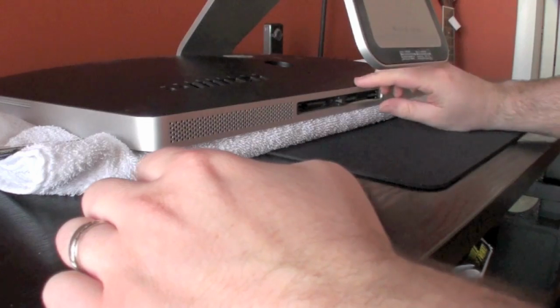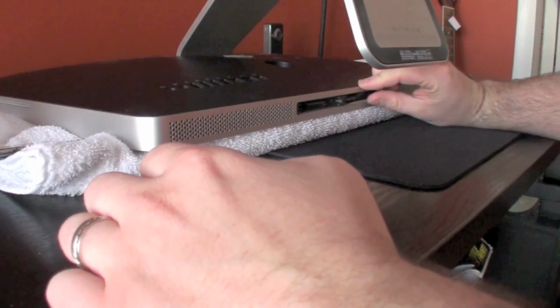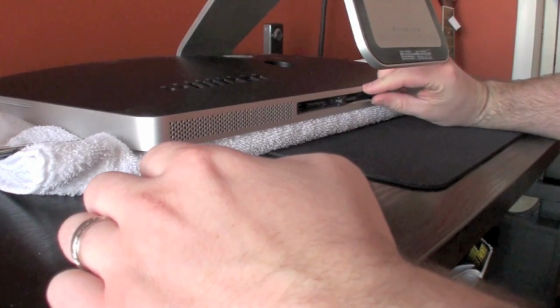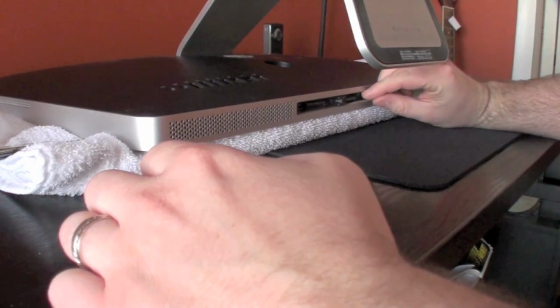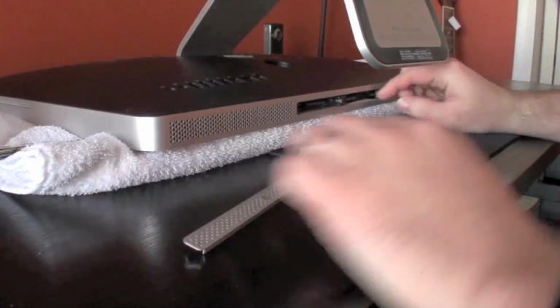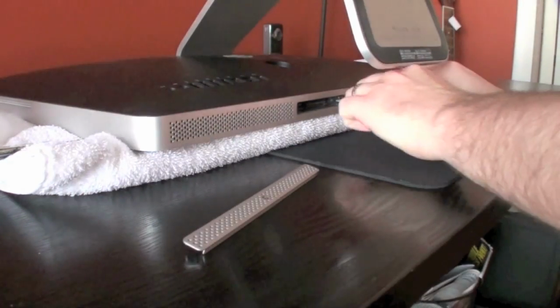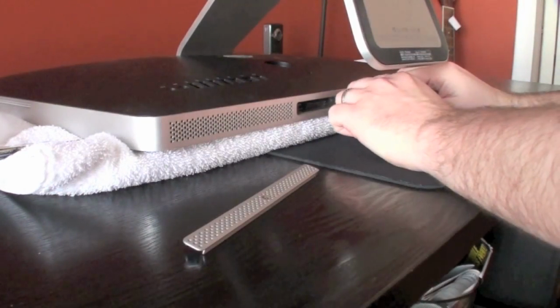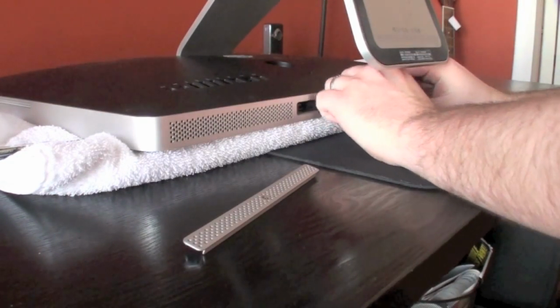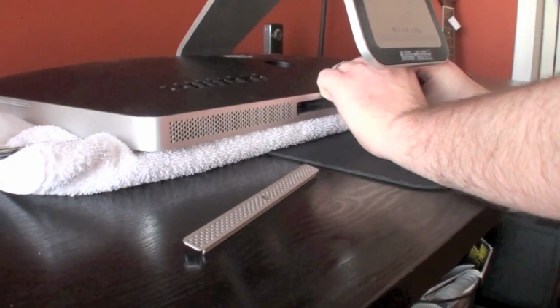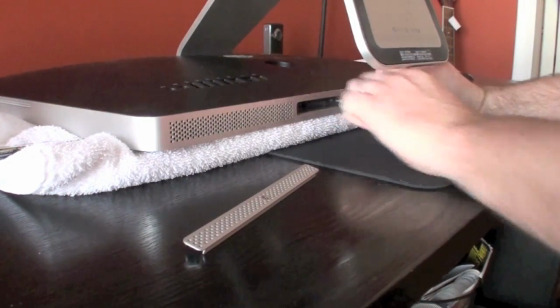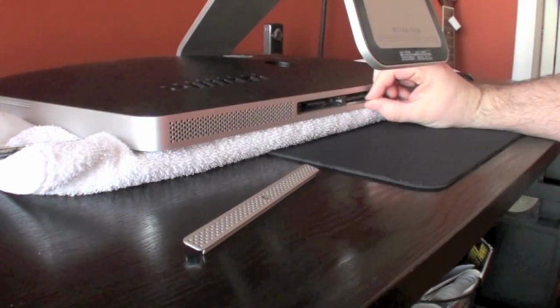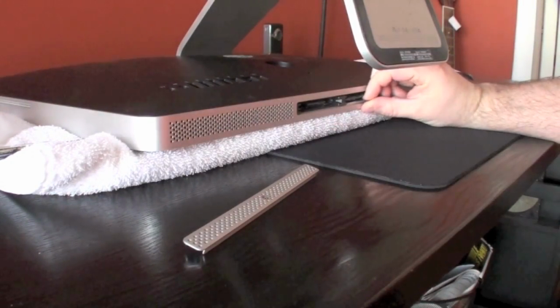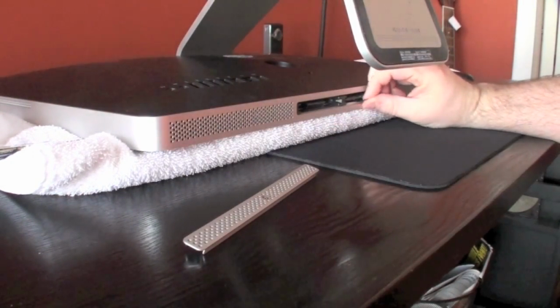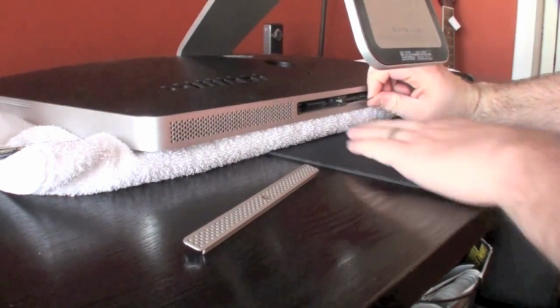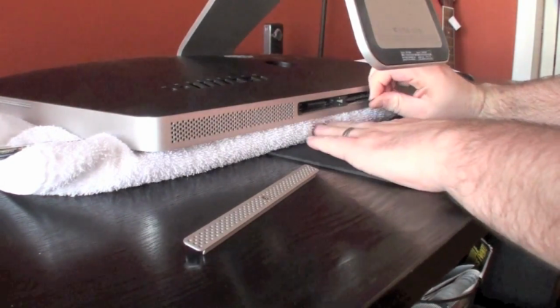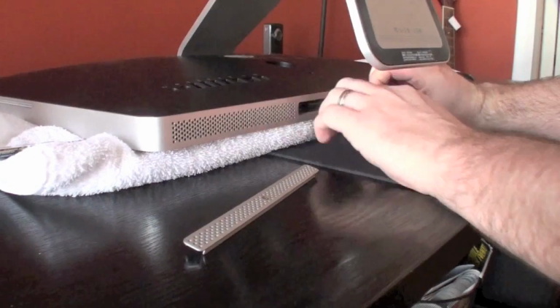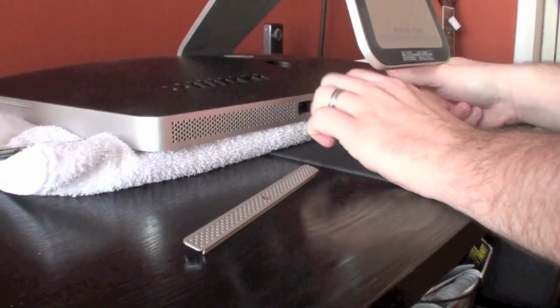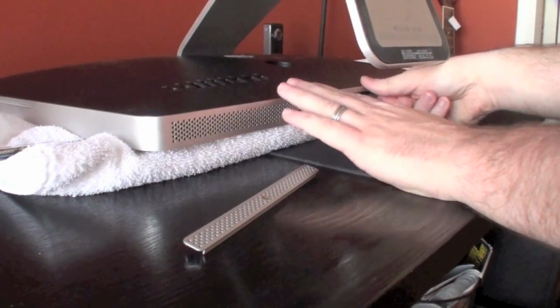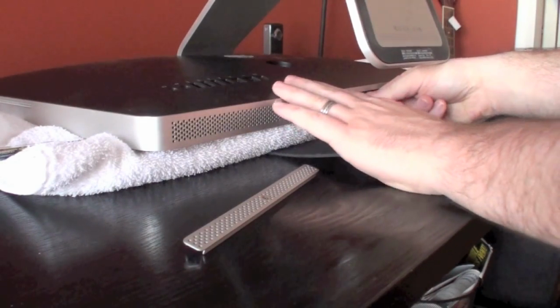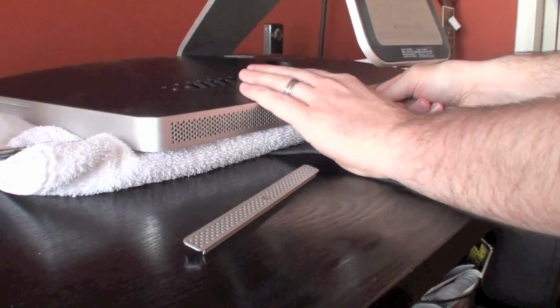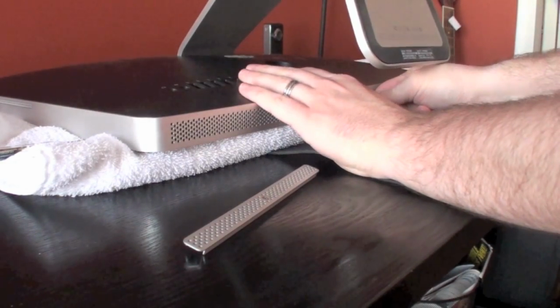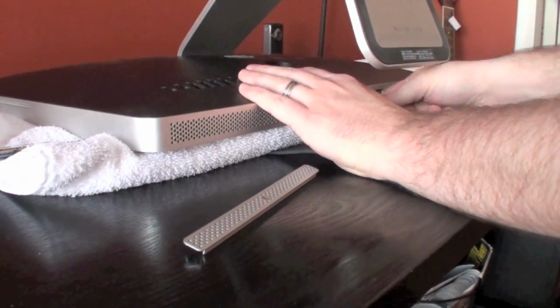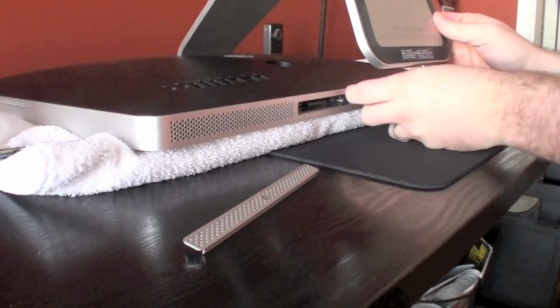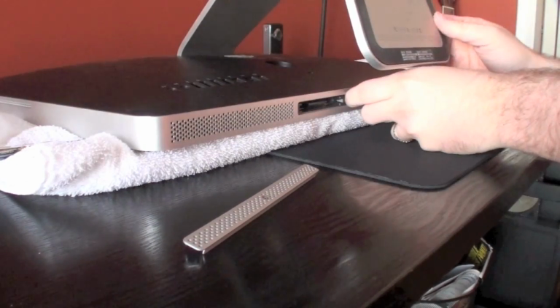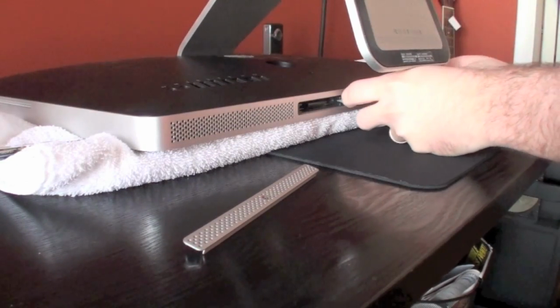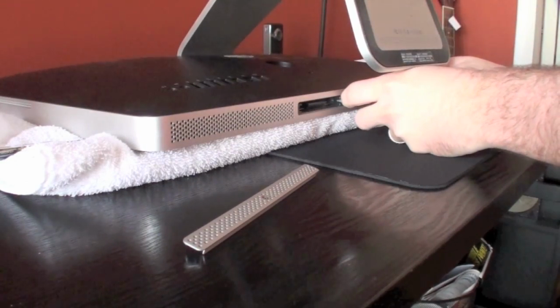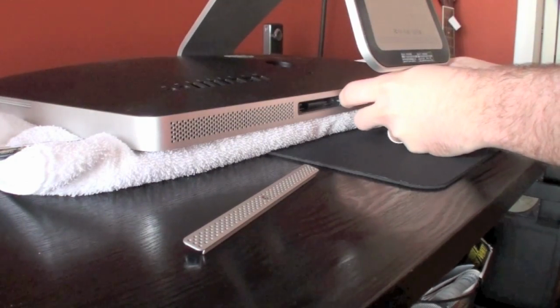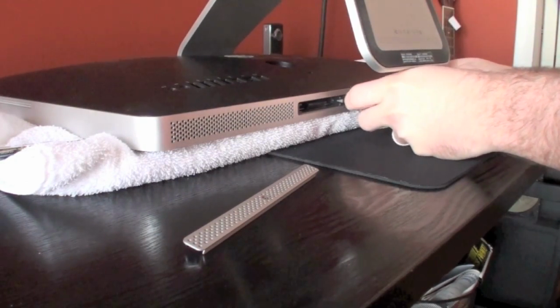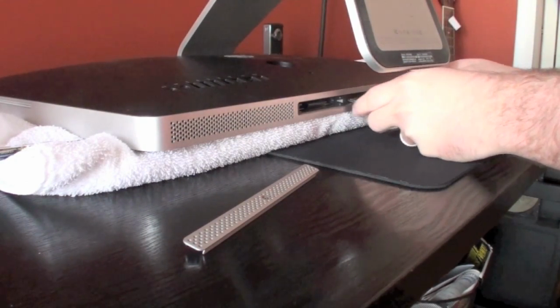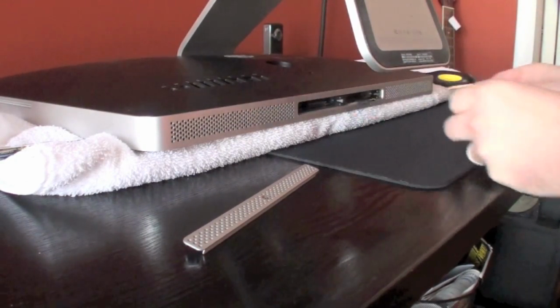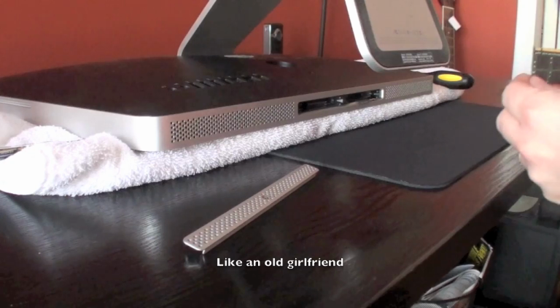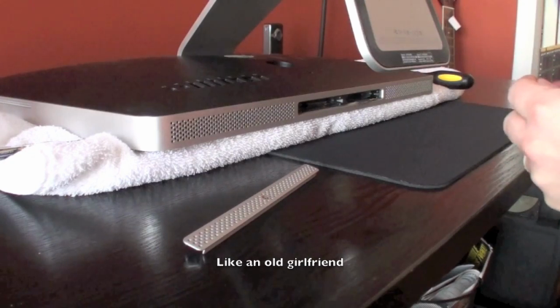Once the cover's off, you'll see these little black tabs. You might have to just pull them out to get a good grip on them. Give it a hard pull, and that'll release the RAM card that's already present in your Mac. Pull out the RAM card and toss it to the side.